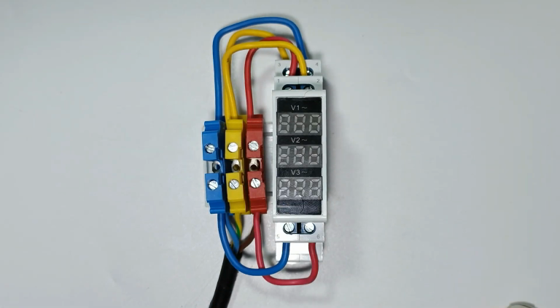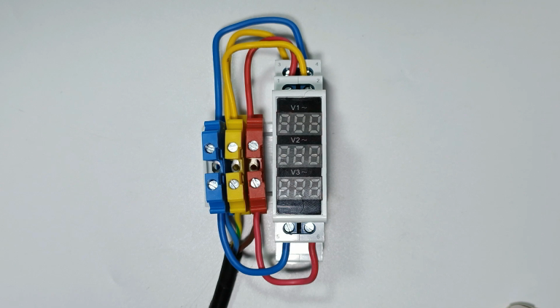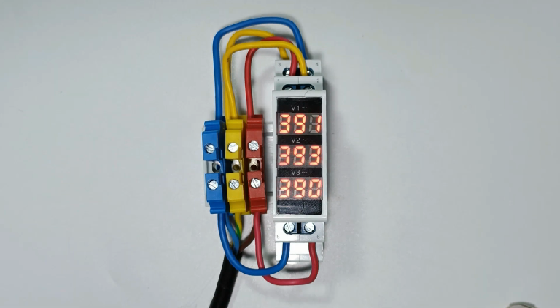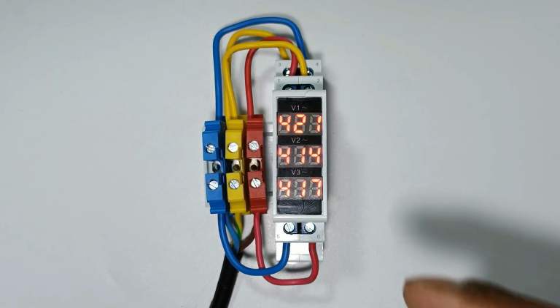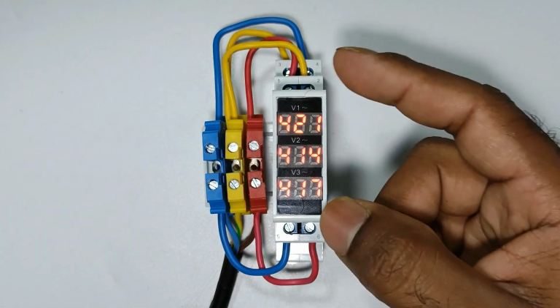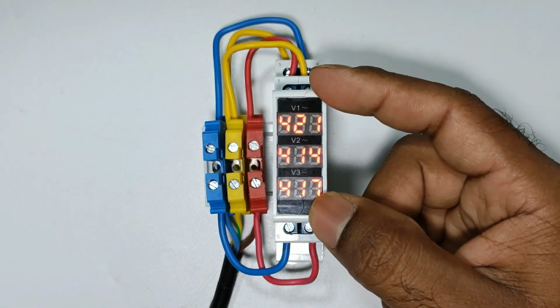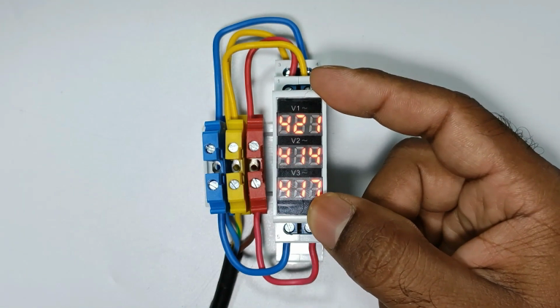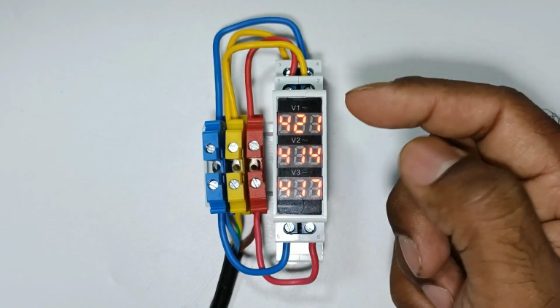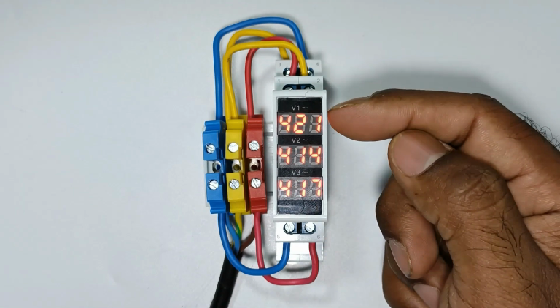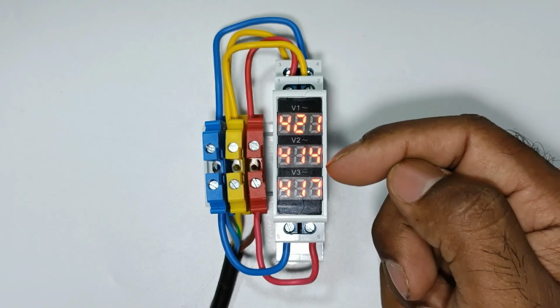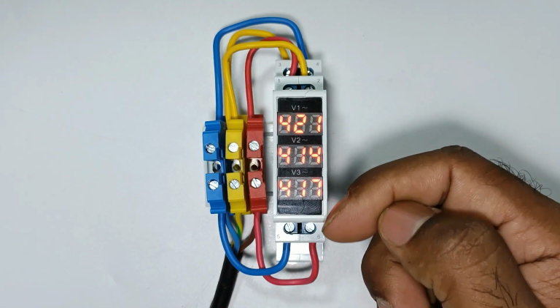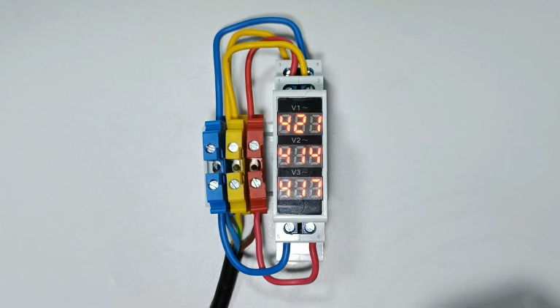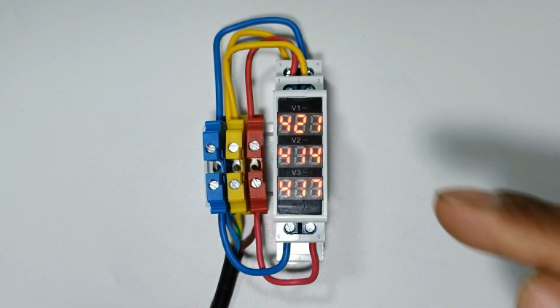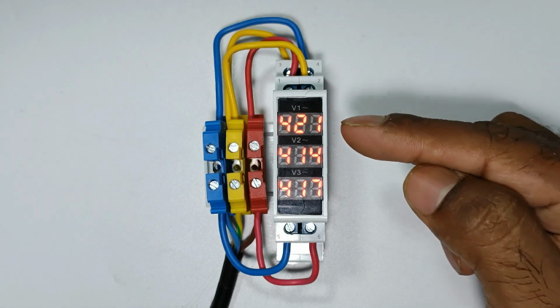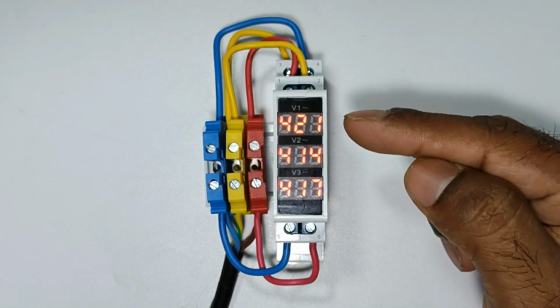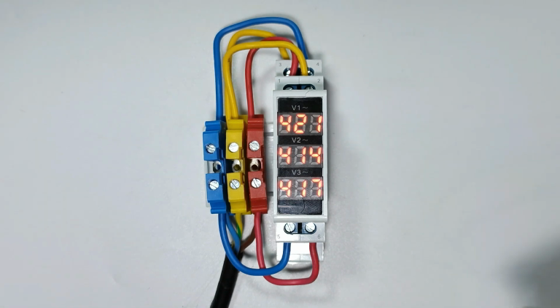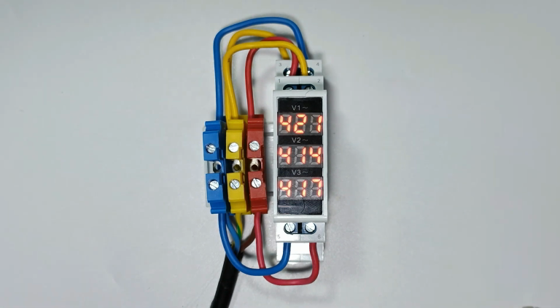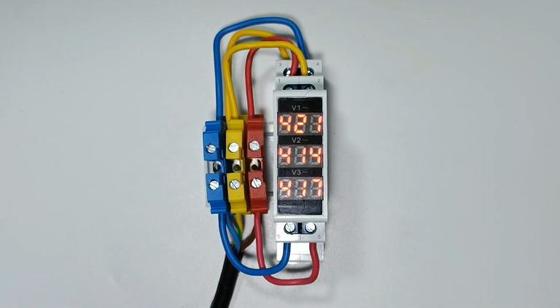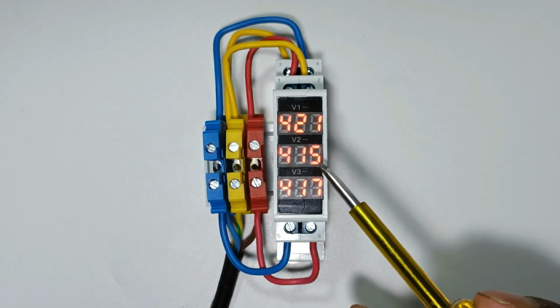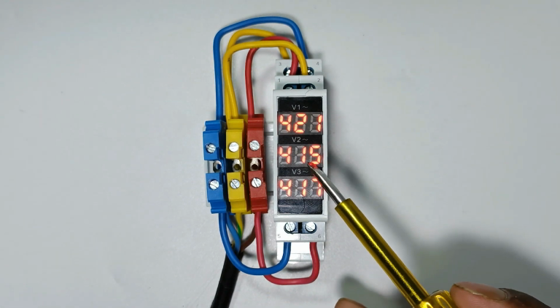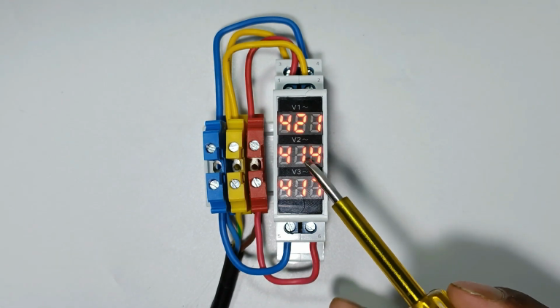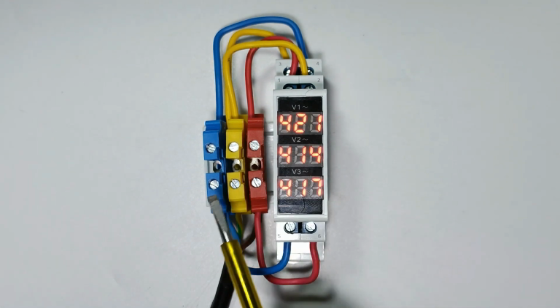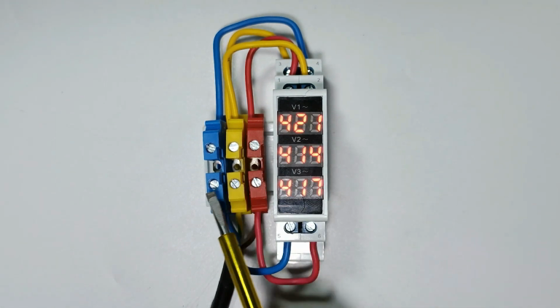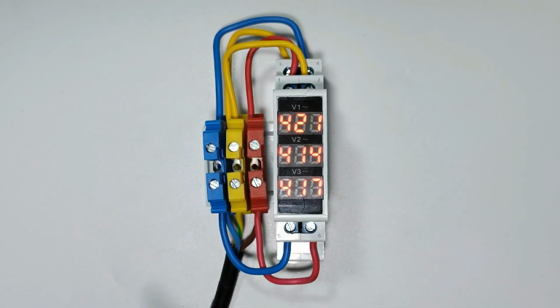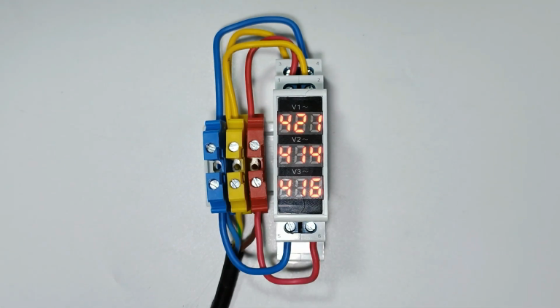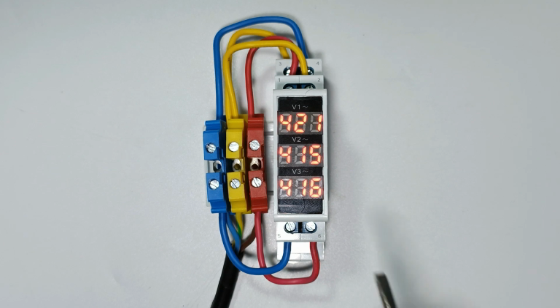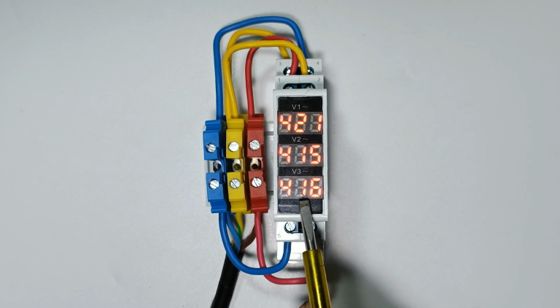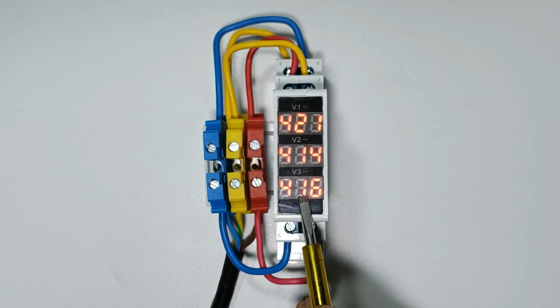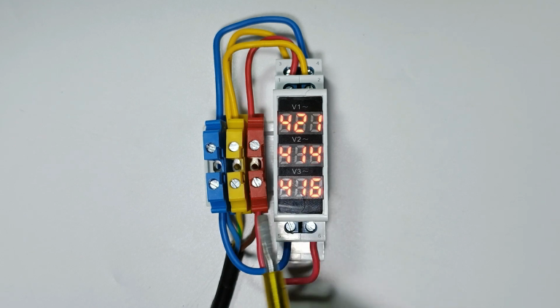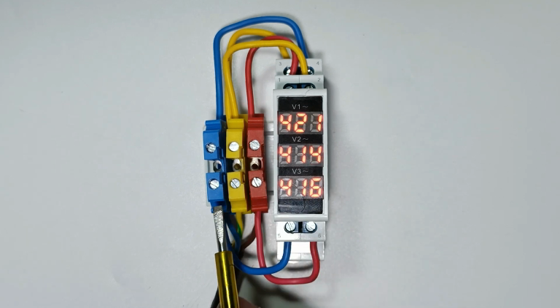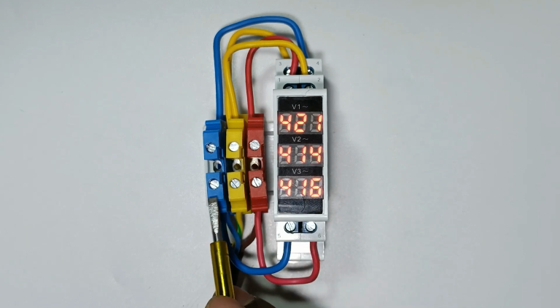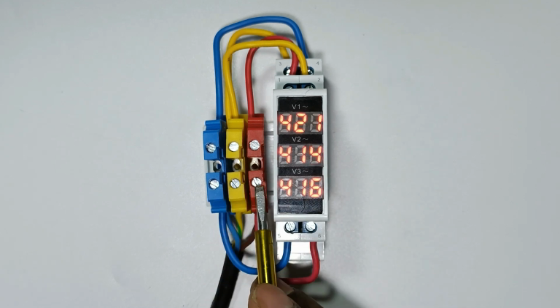If I turn on the power supply, you can see the voltmeter is displaying voltage. The first display shows the voltage of R phase and Y phase. The second is showing the voltage of Y phase and B phase. The third one is showing the voltage of B phase and R phase.